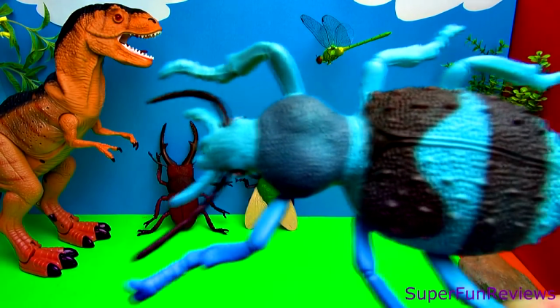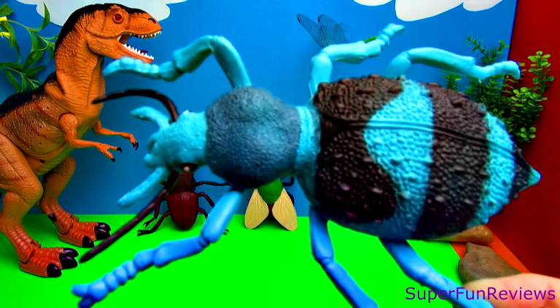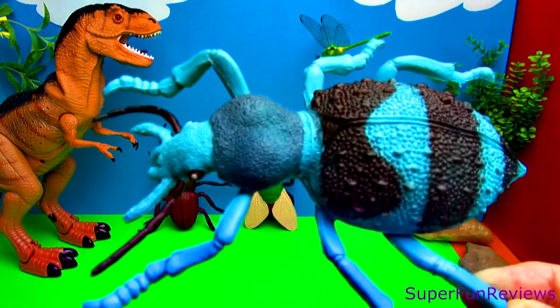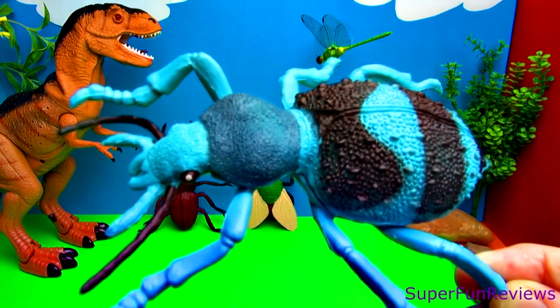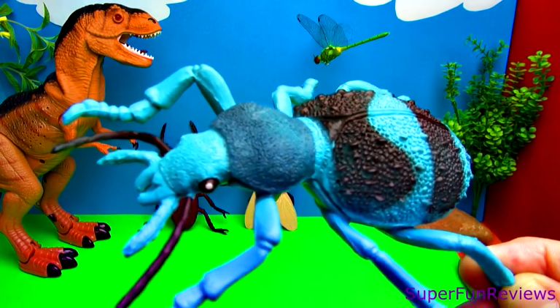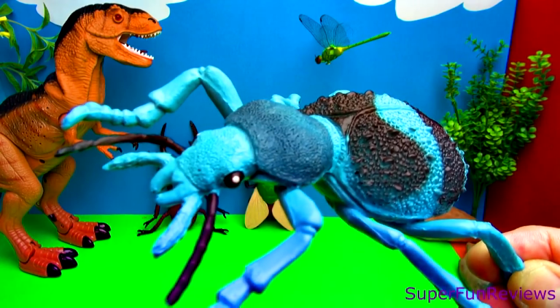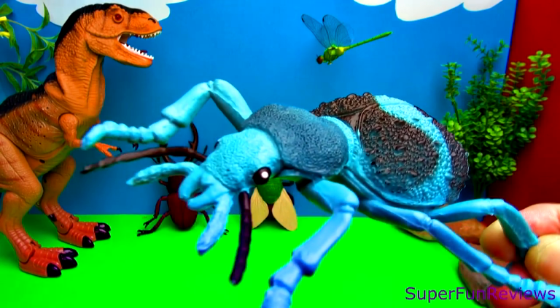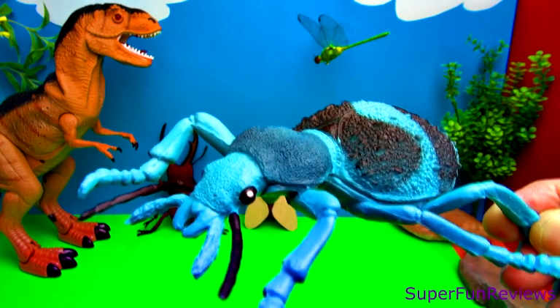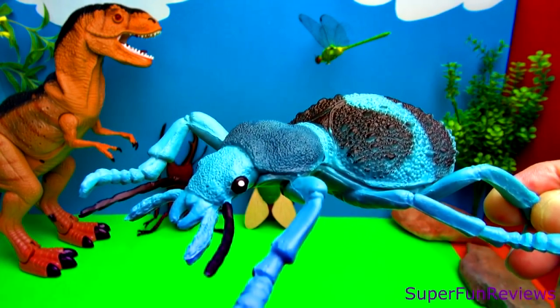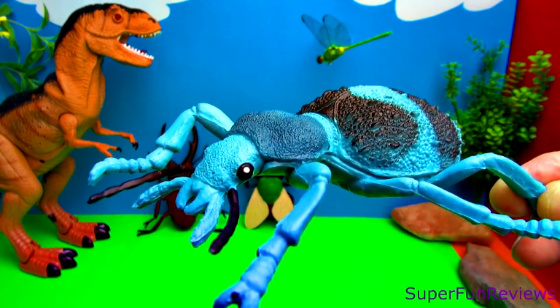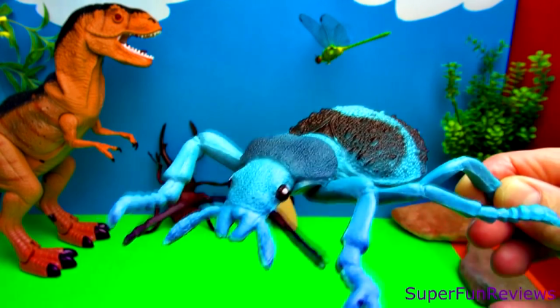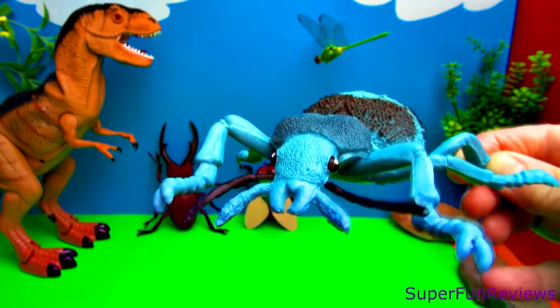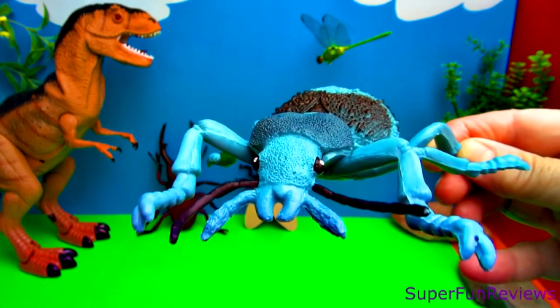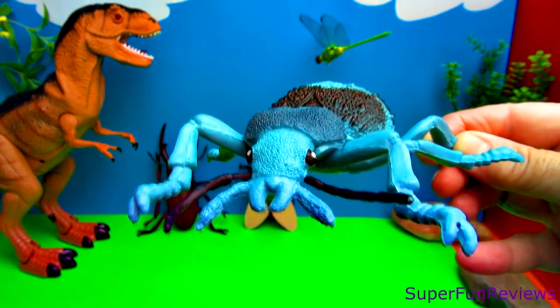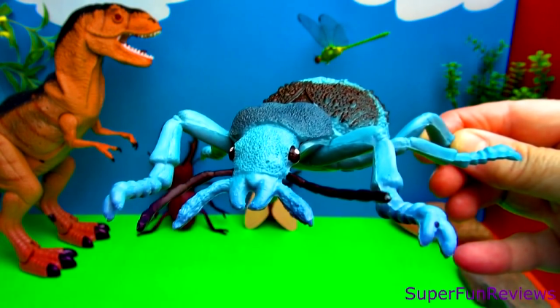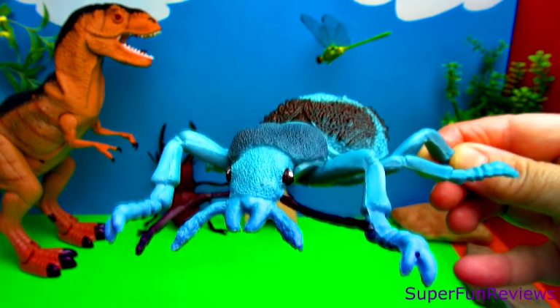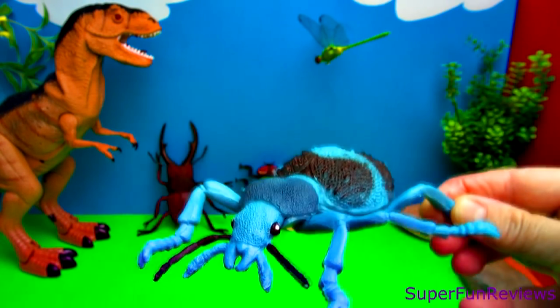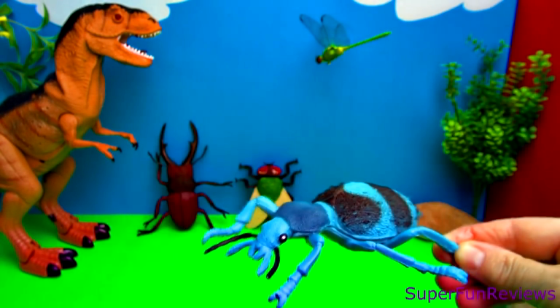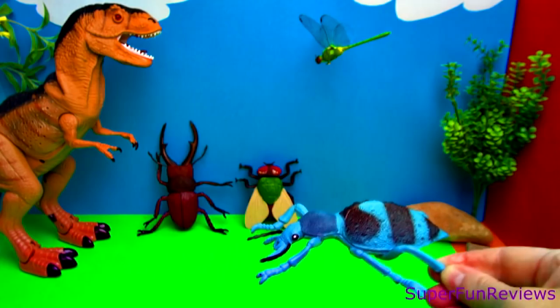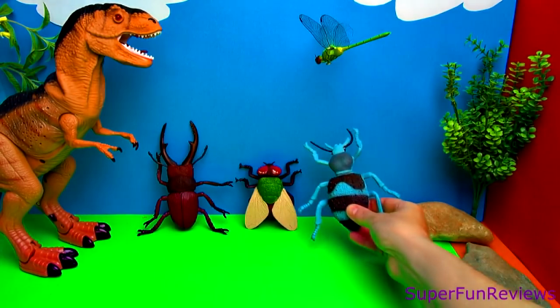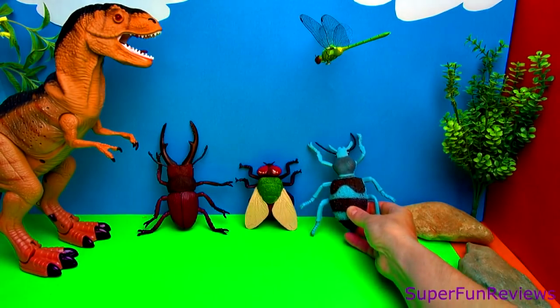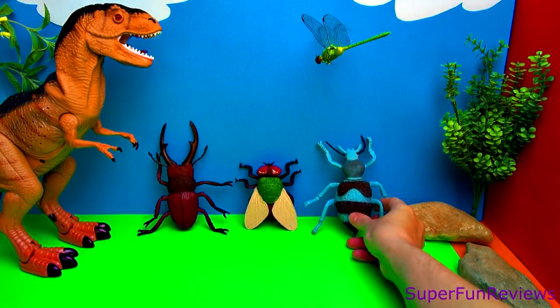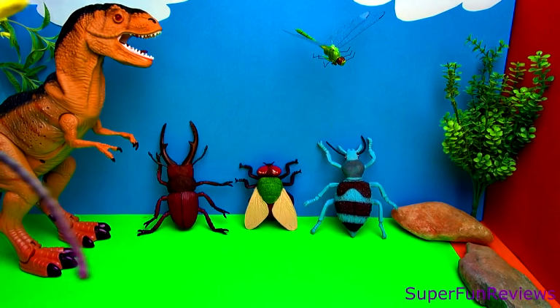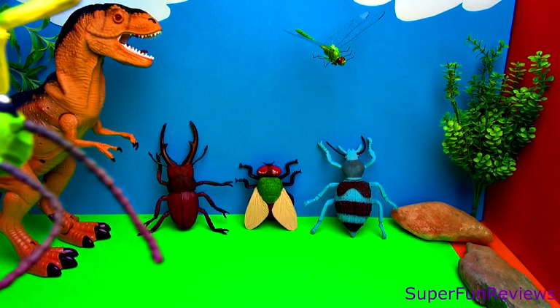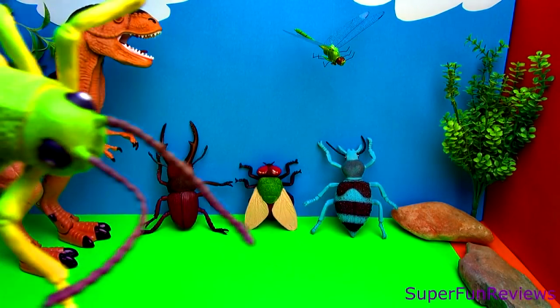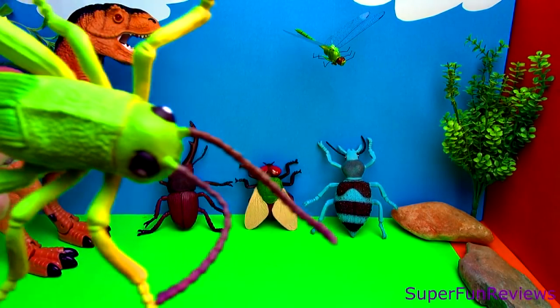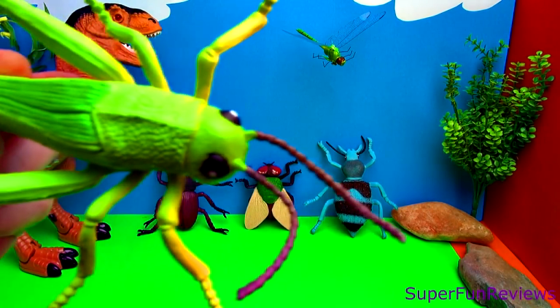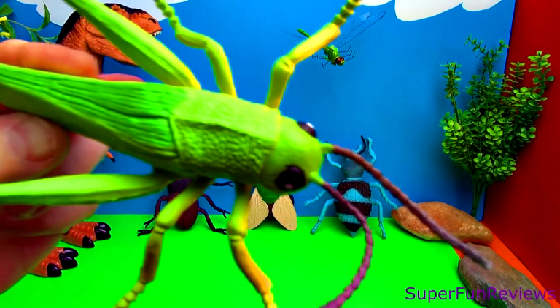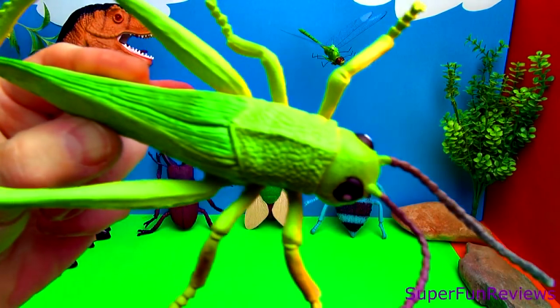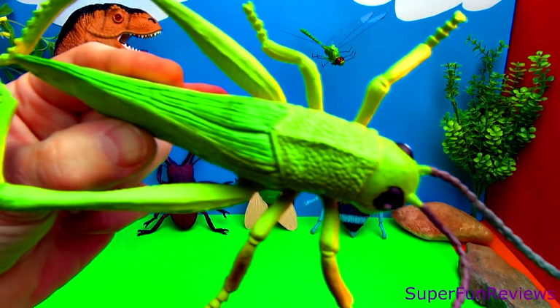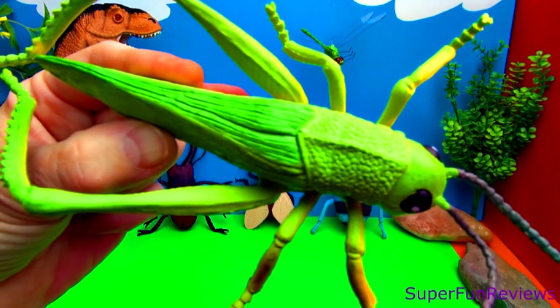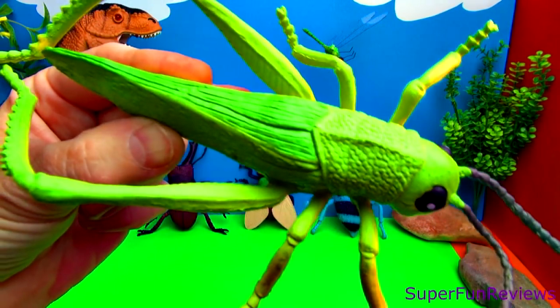This is a blue beetle with black bands across its body. A green grasshopper.